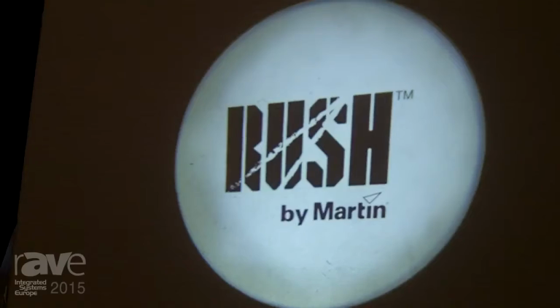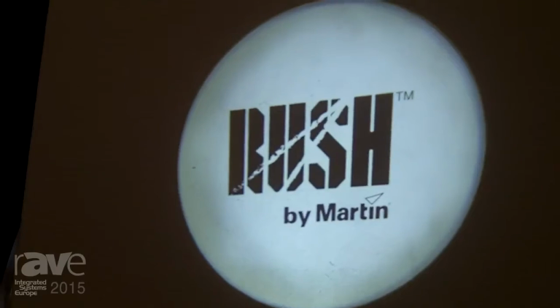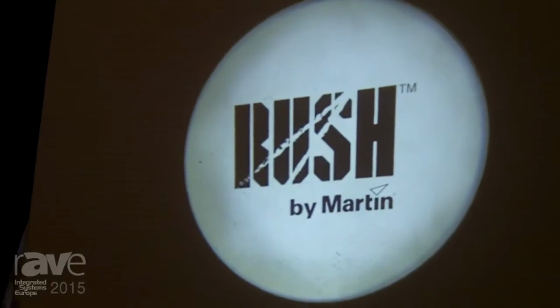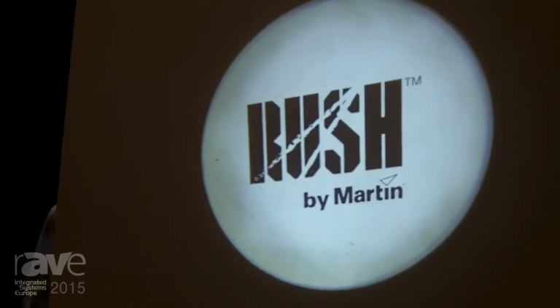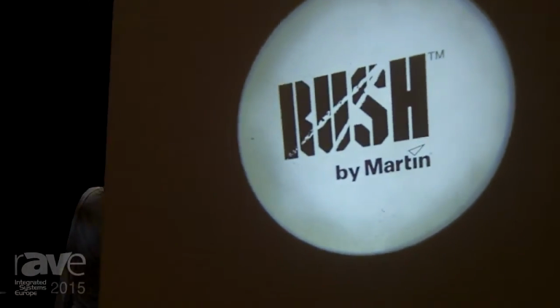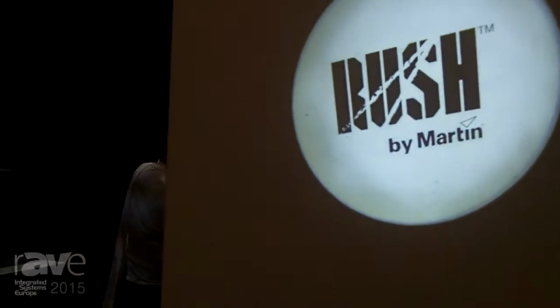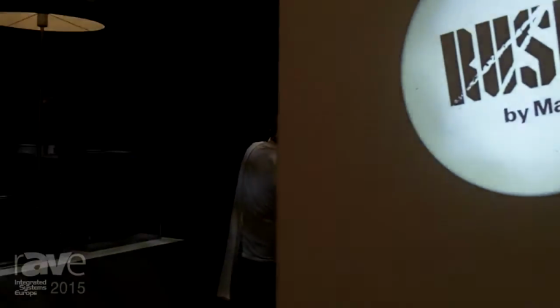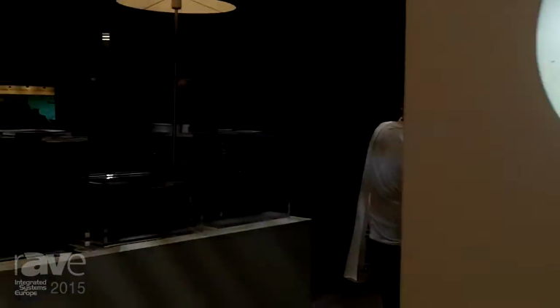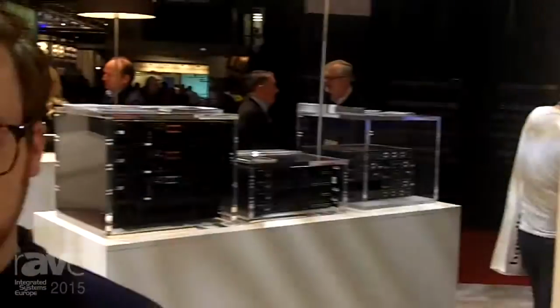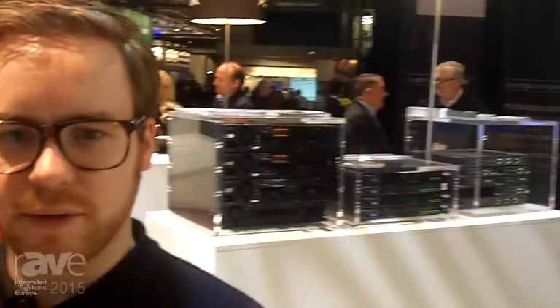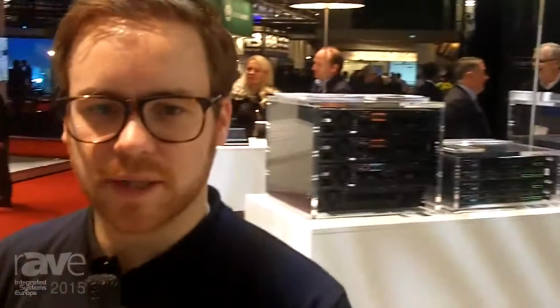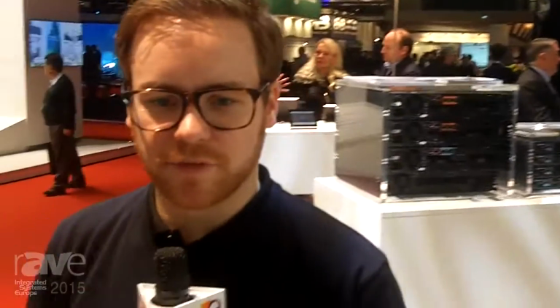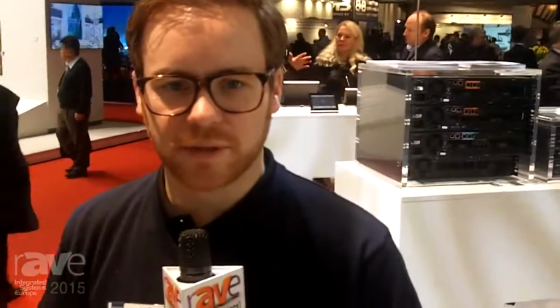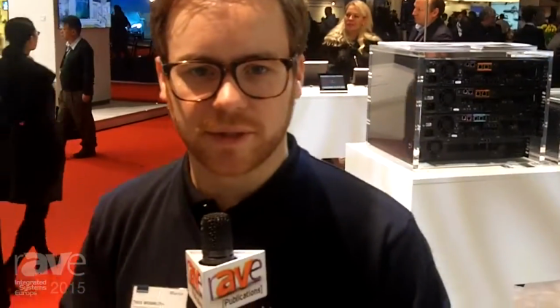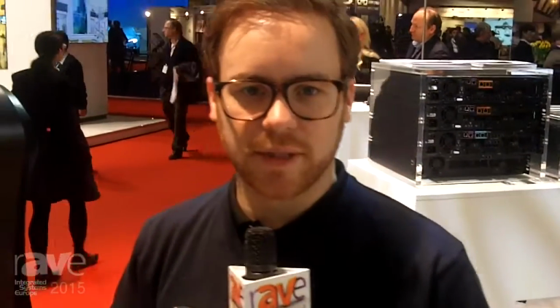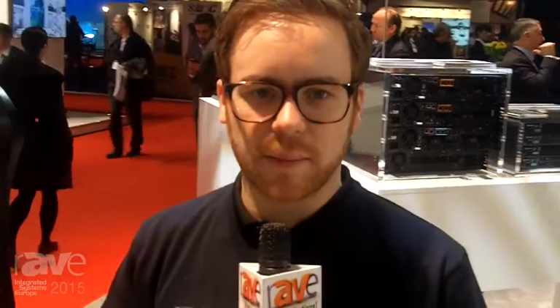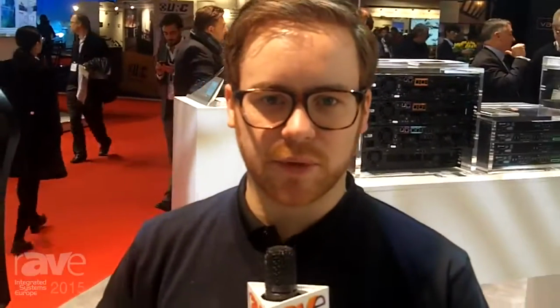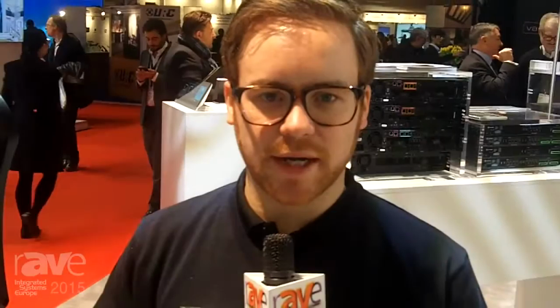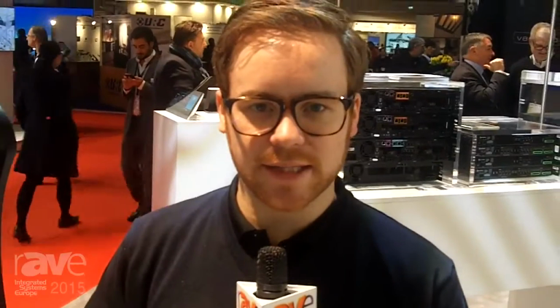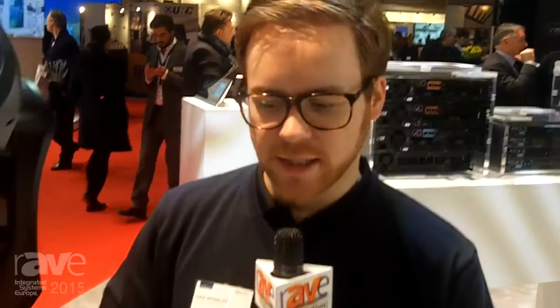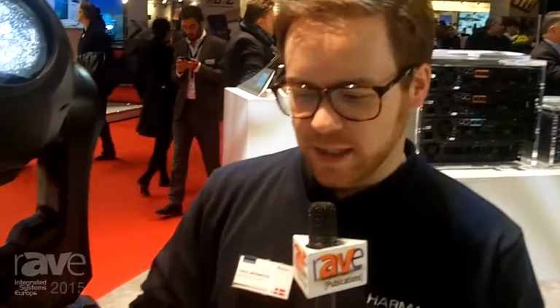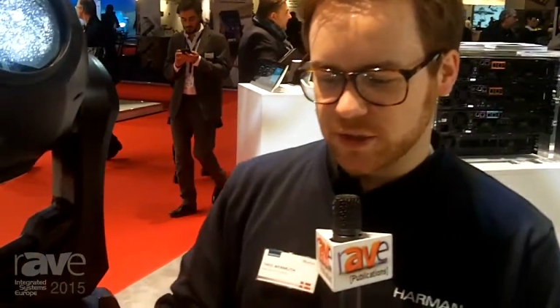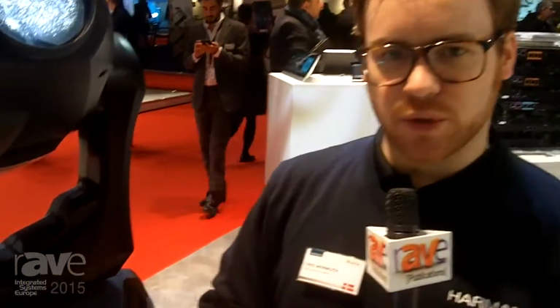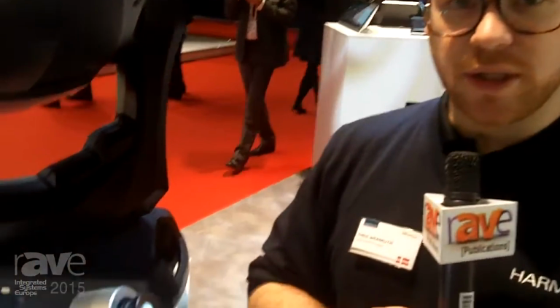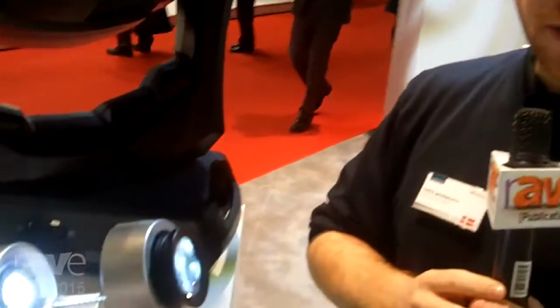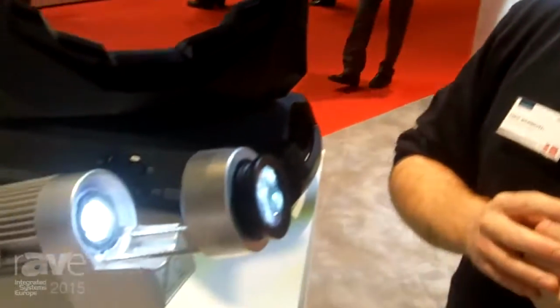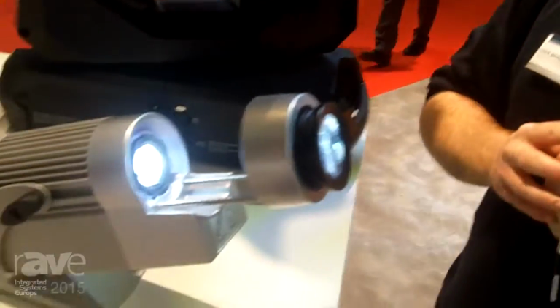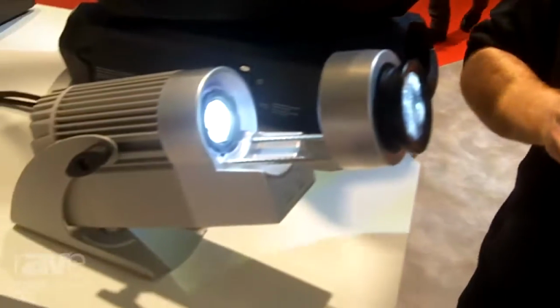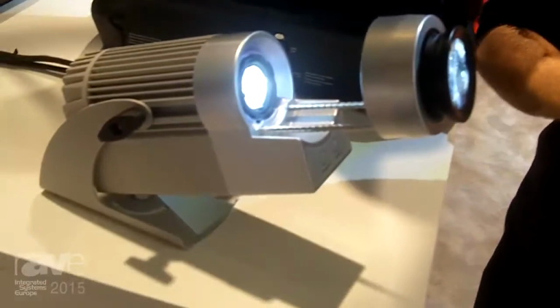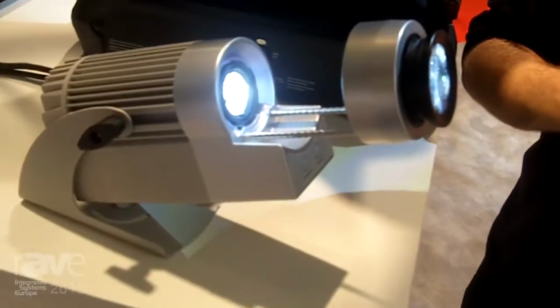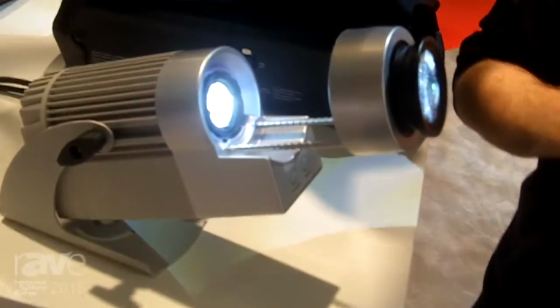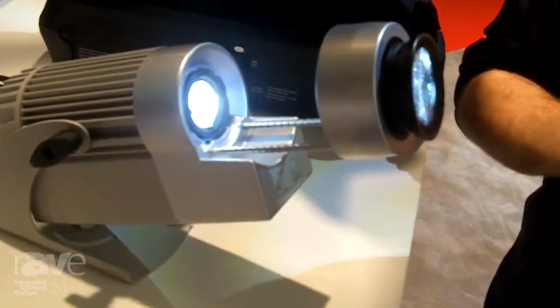Hi, I'm Thijs Vermut. I'm Global Application Engineer at Martin Professional, here at the Harman booth at ISE. I would like to show you the Rush Image Projector 1.